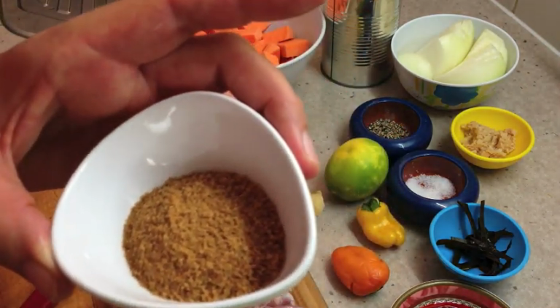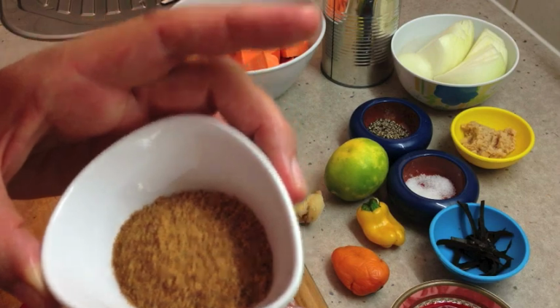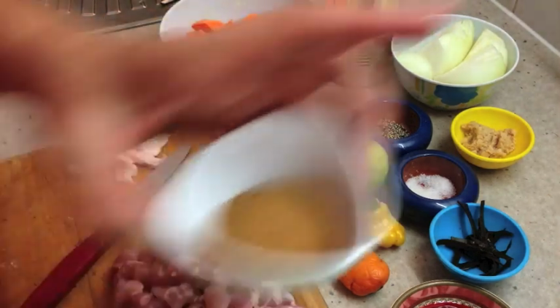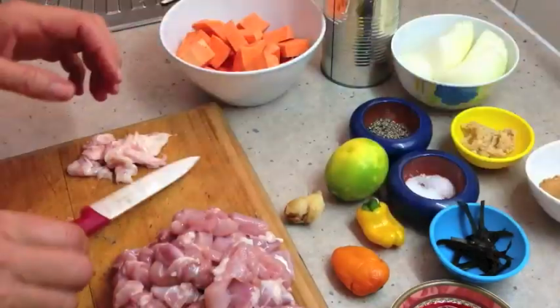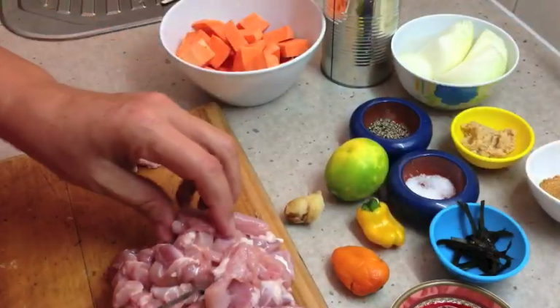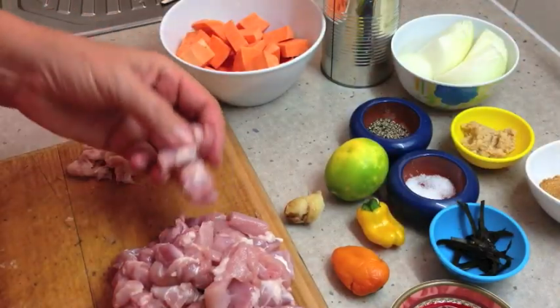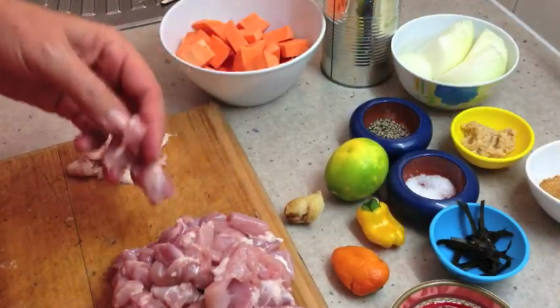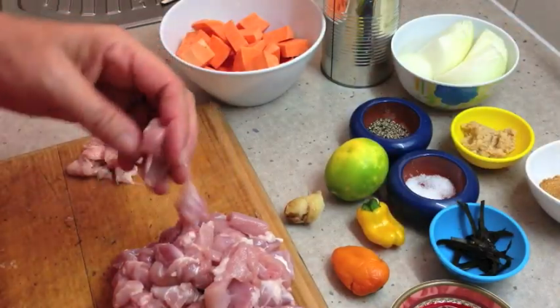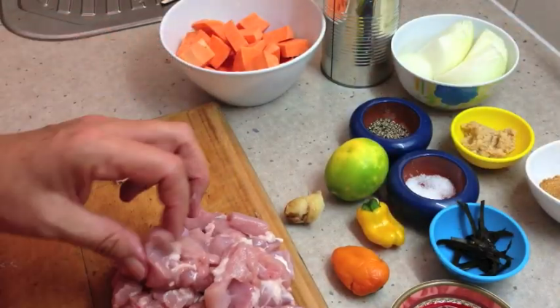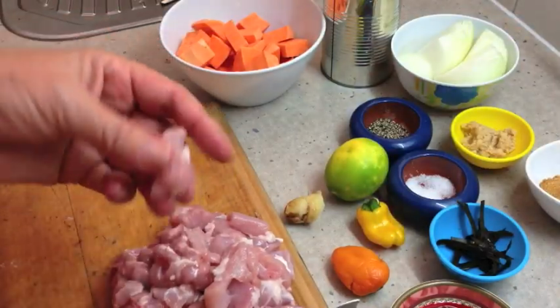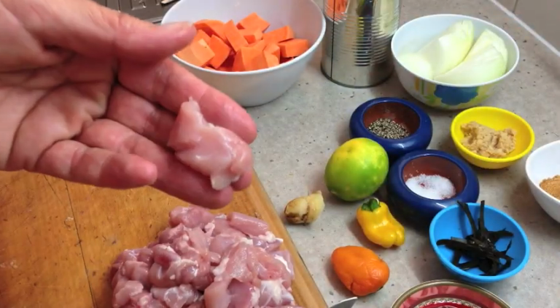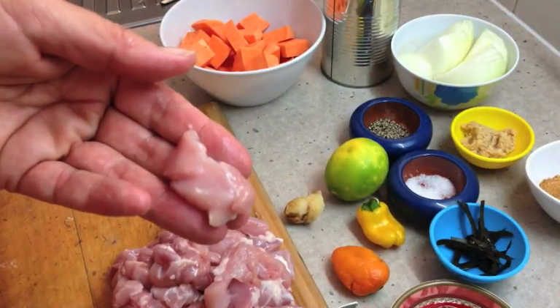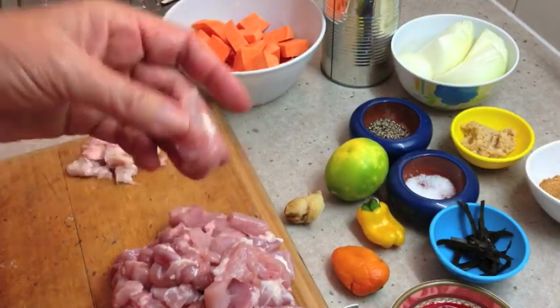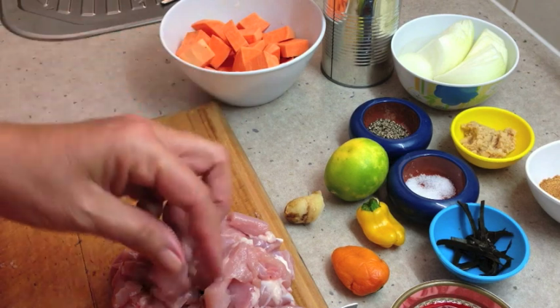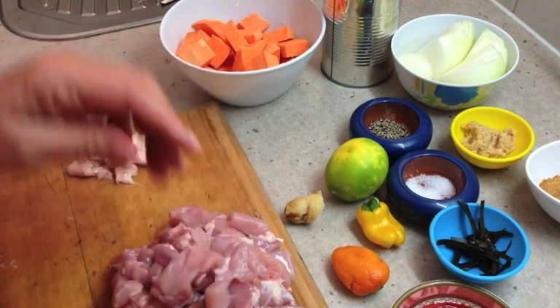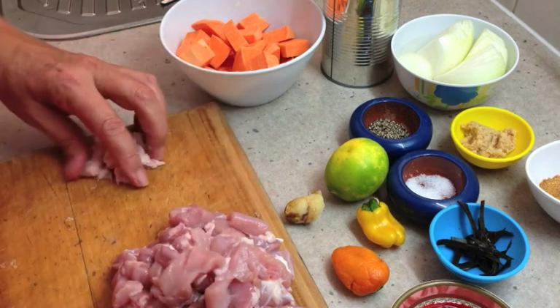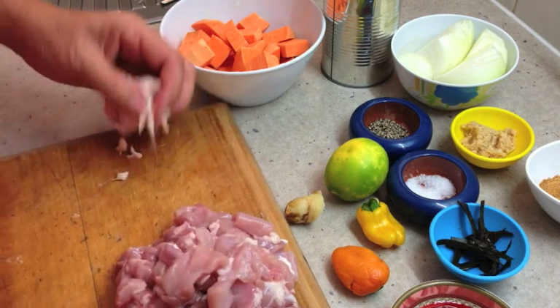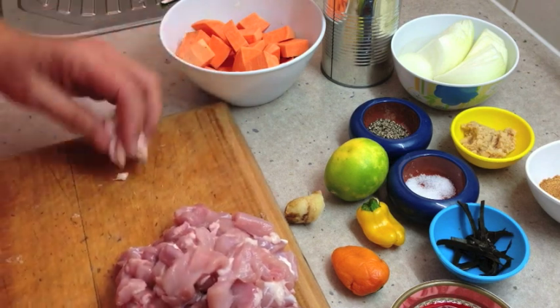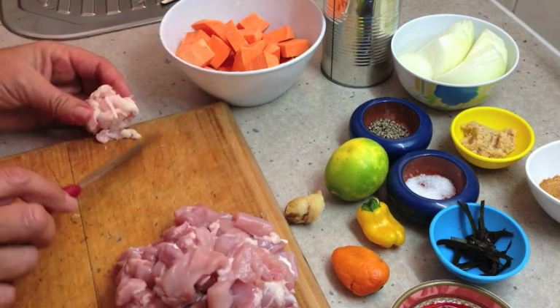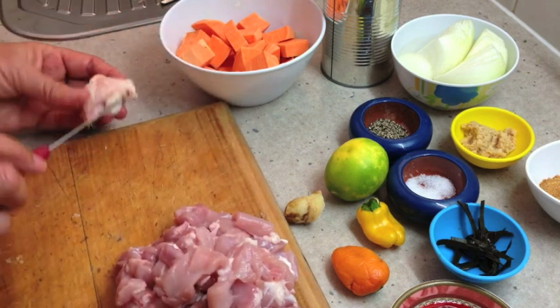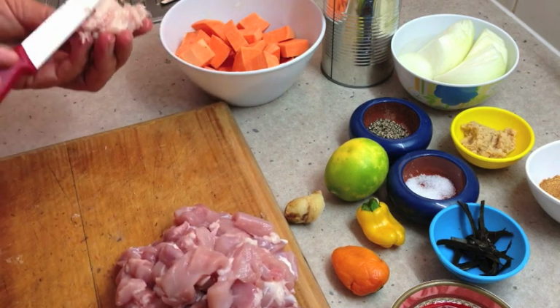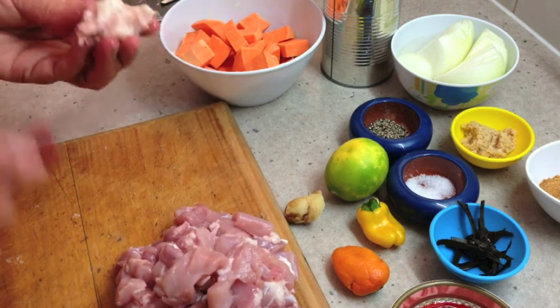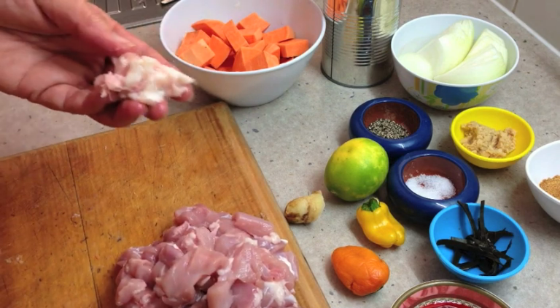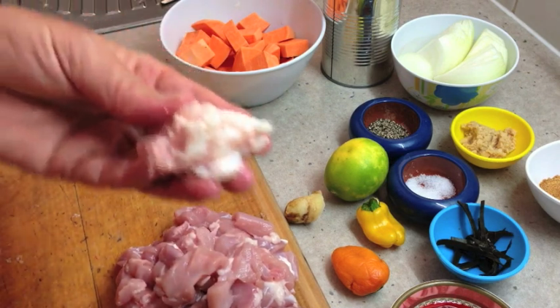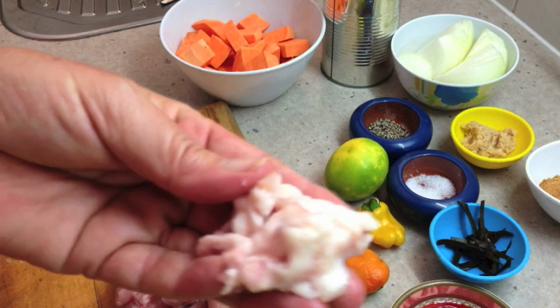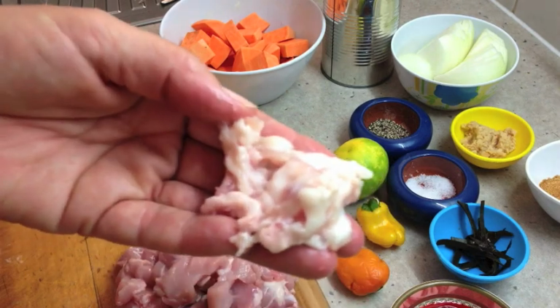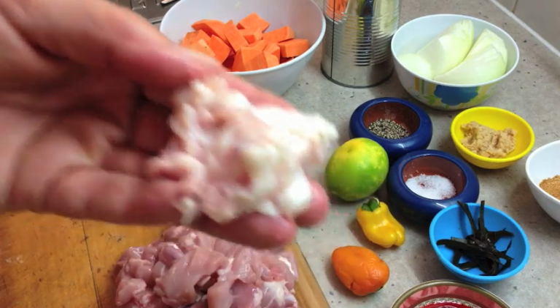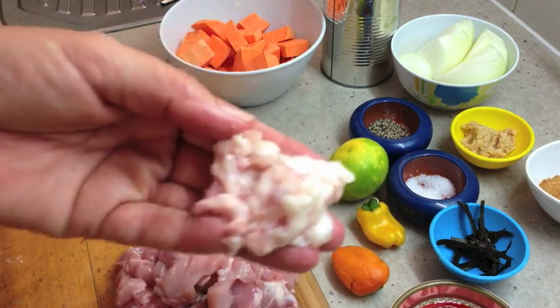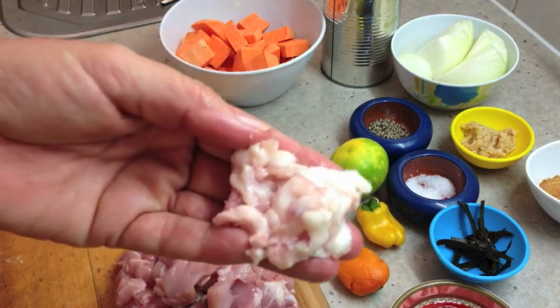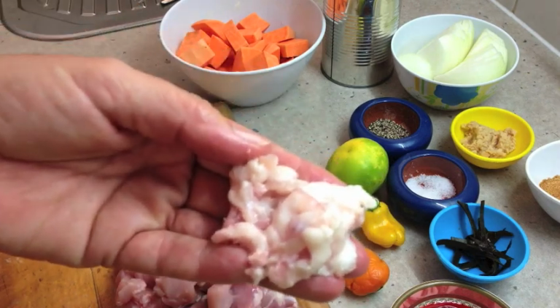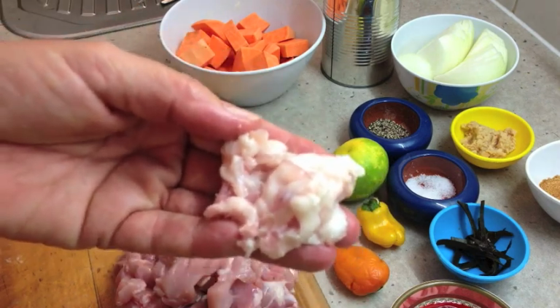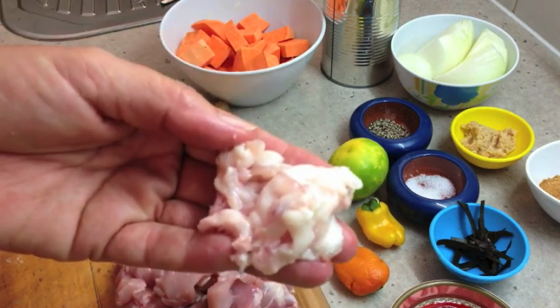We've got our chicken pieces here. We've cut as much of the visible fat off the chicken pieces as we can, and we're actually using thigh pieces. That's how much waste you have from the chicken — you don't need to be eating that, so just remove it.